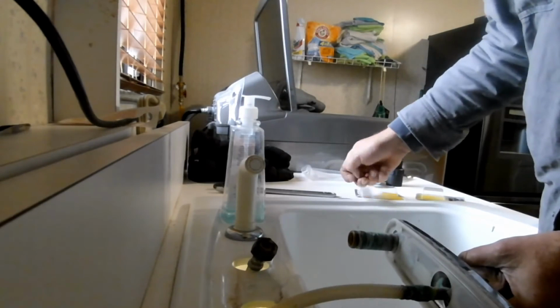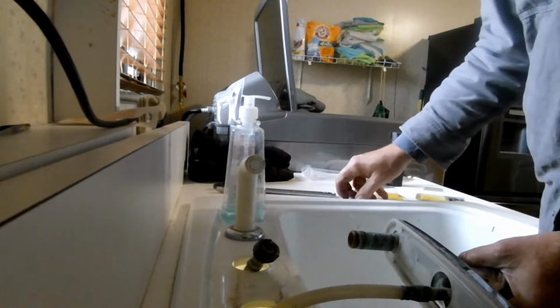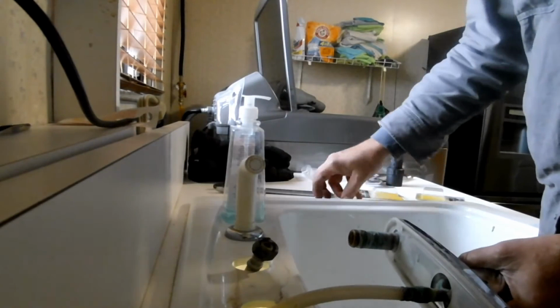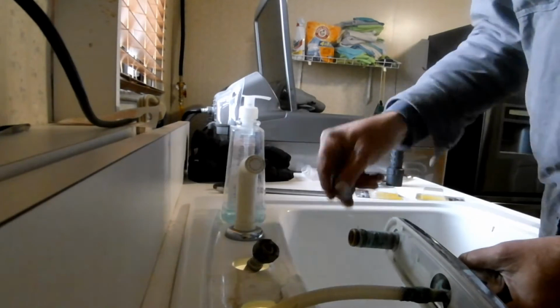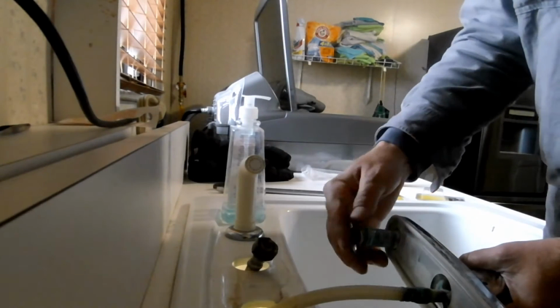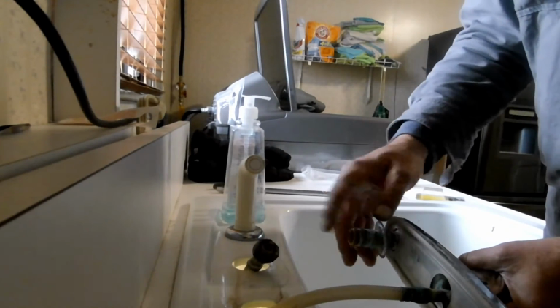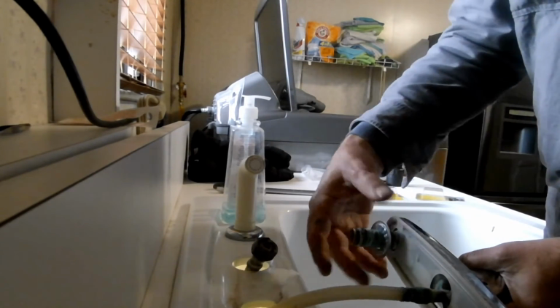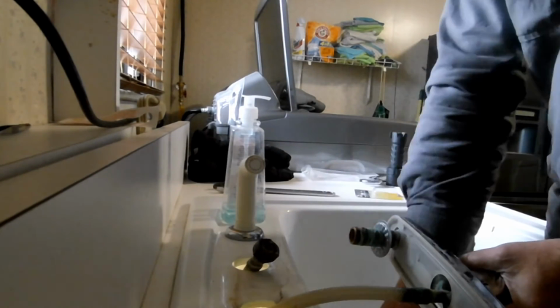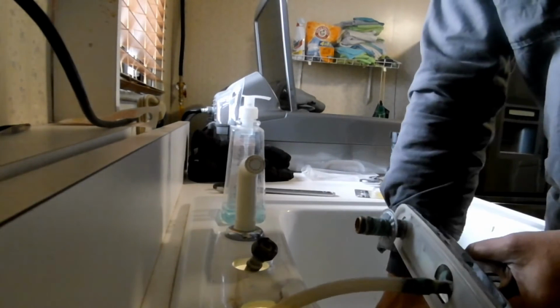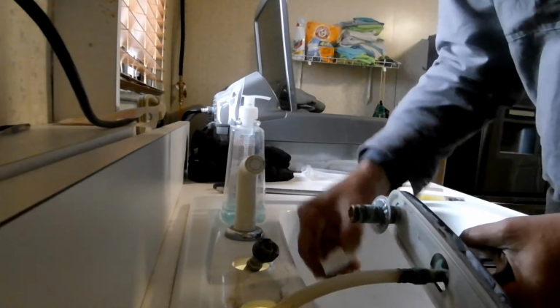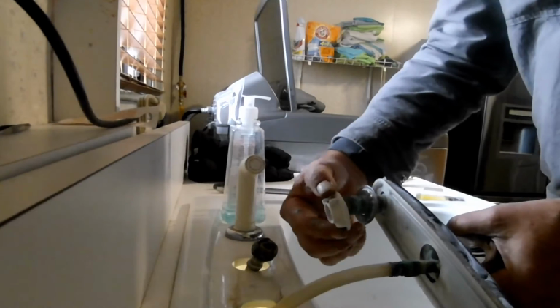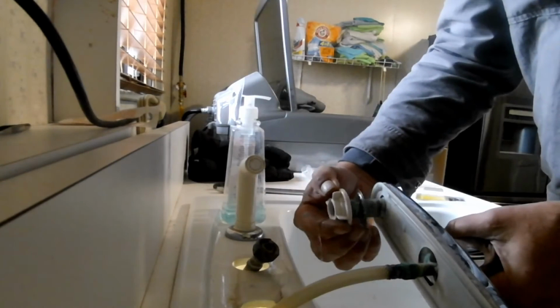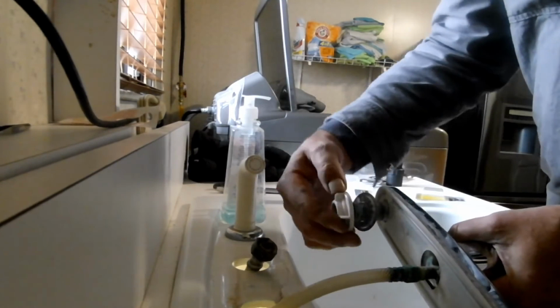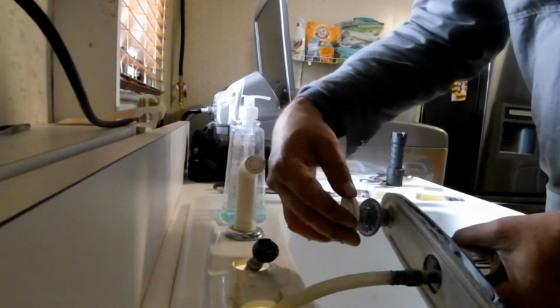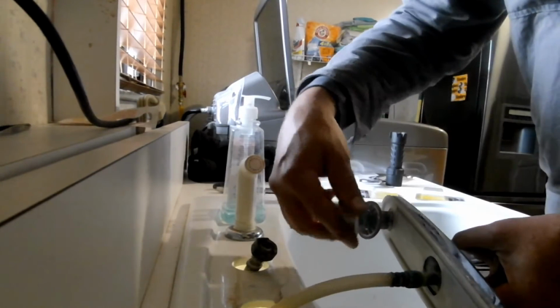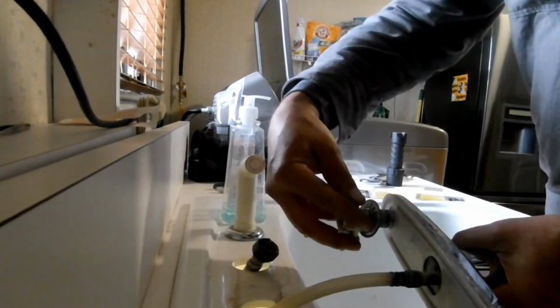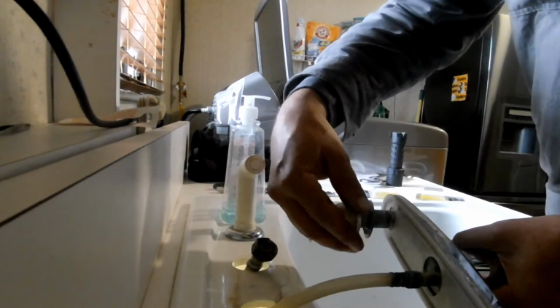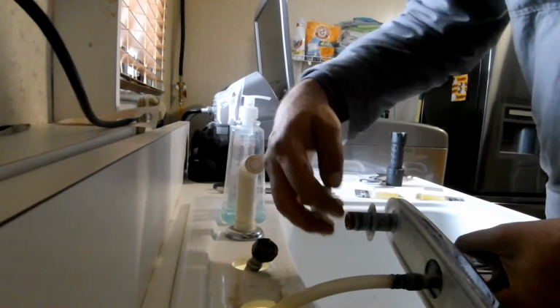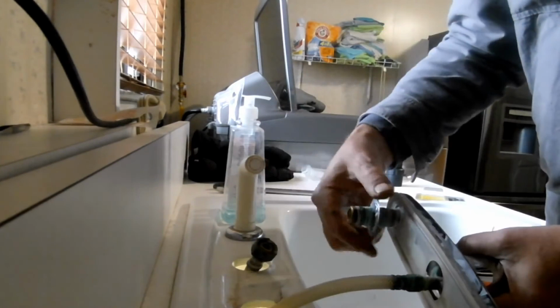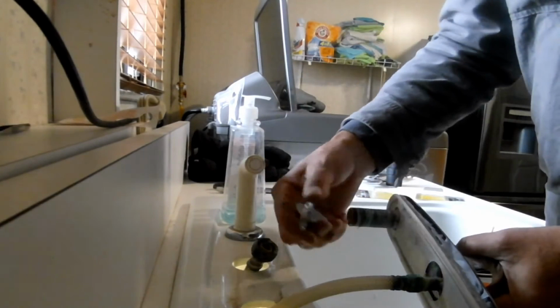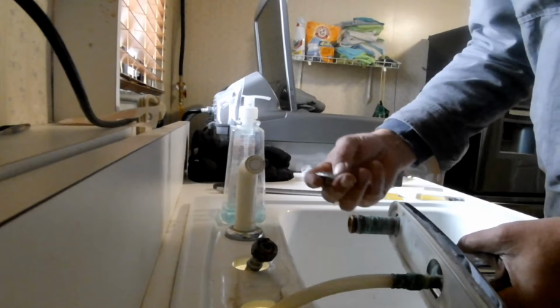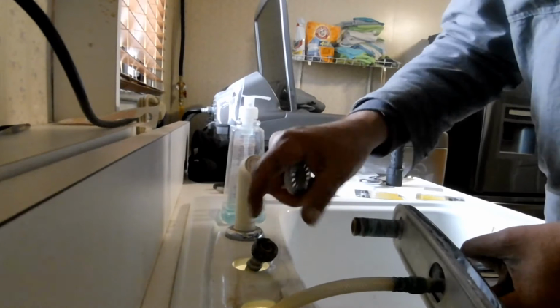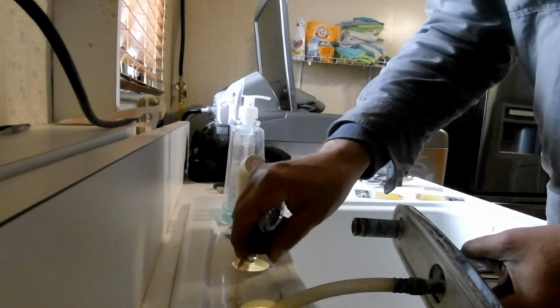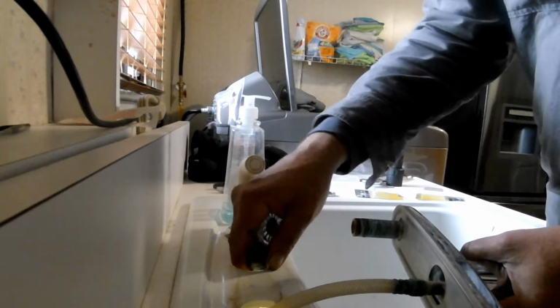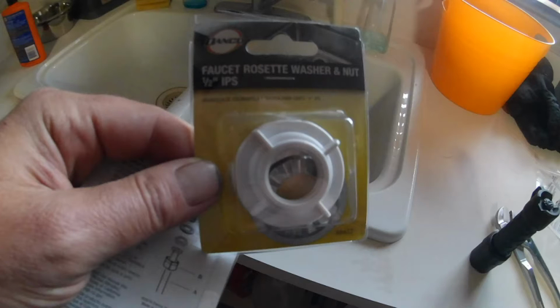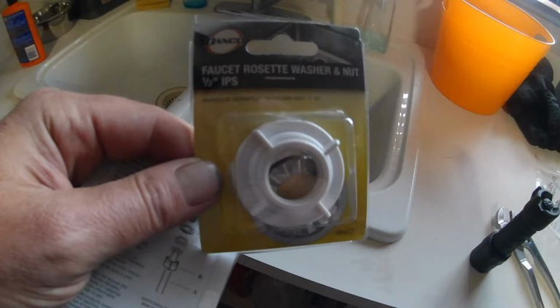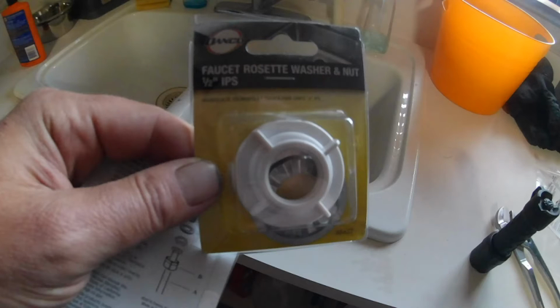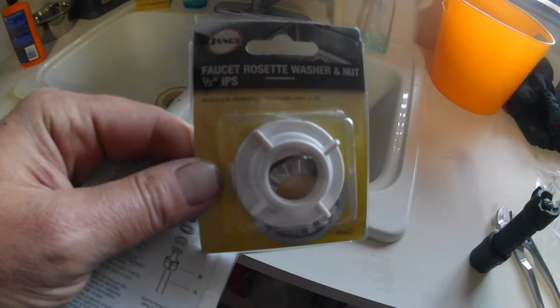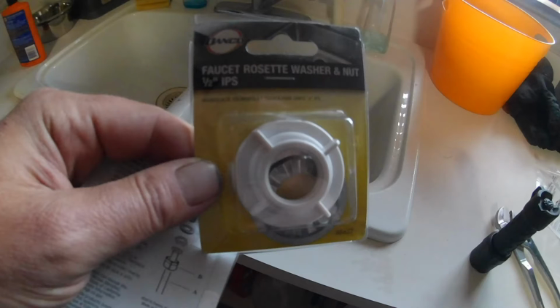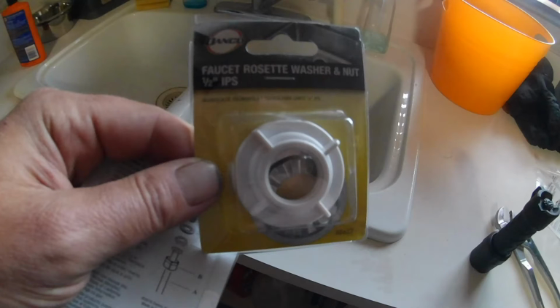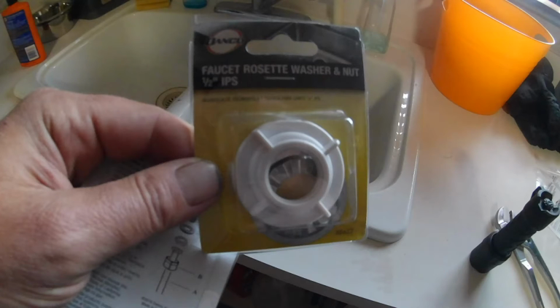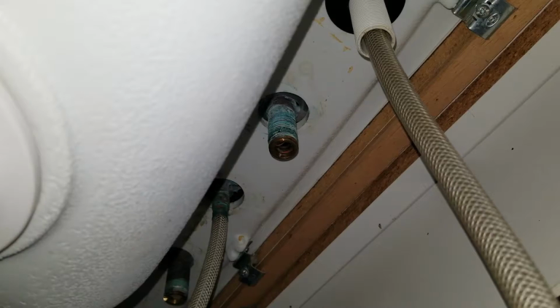For the new shank nut, first the washer goes on and then the nut. I'm just showing you this — it's a little bit easier on top than it is underneath. So when I put it together I'll have the shank nut assembled. This is a picture of it; I got this from Home Depot.